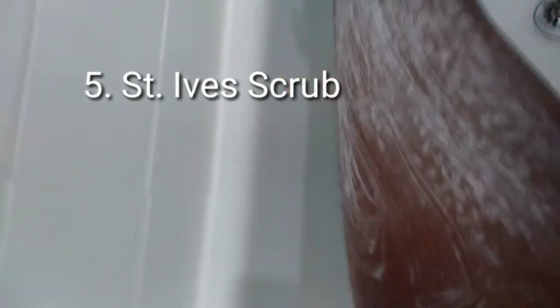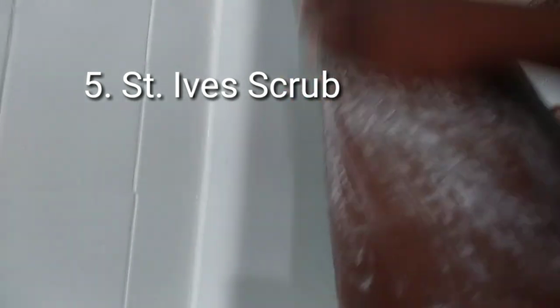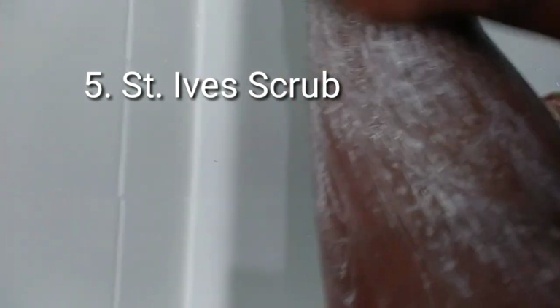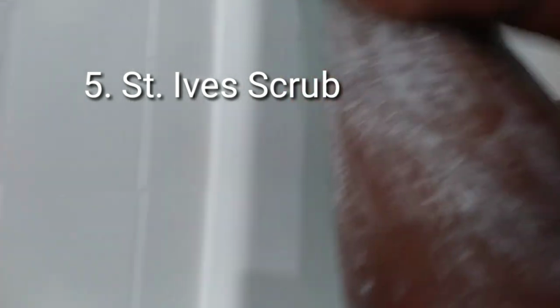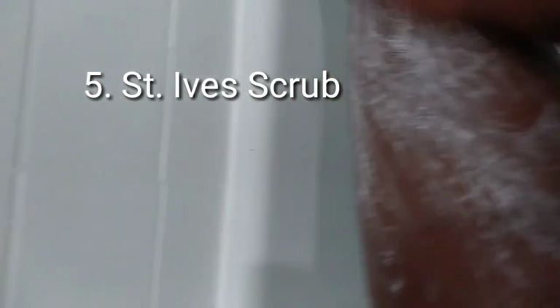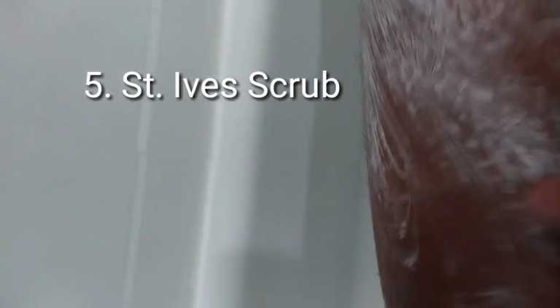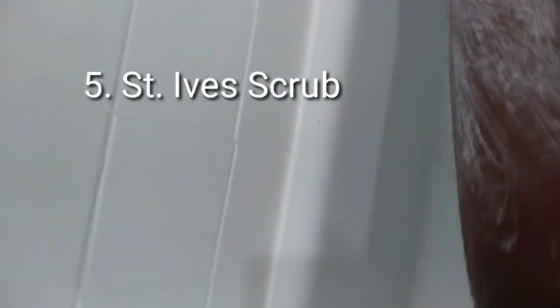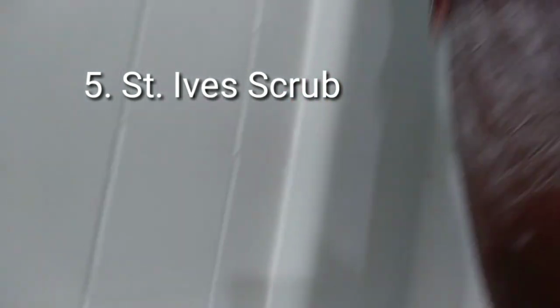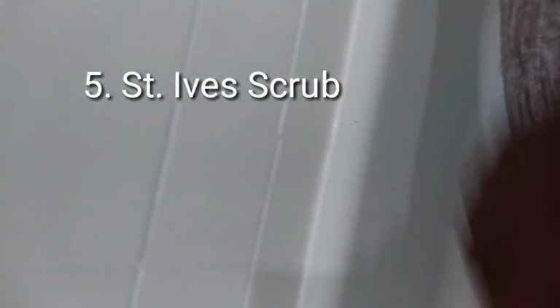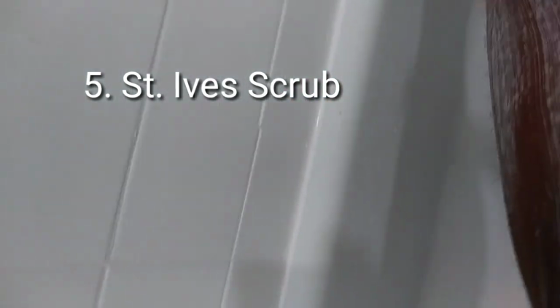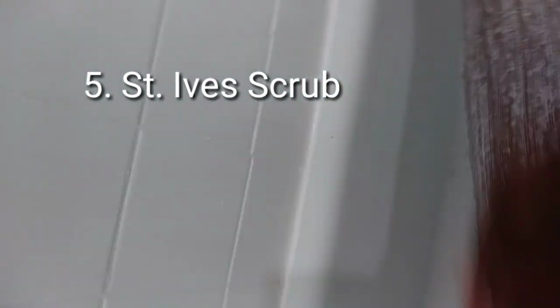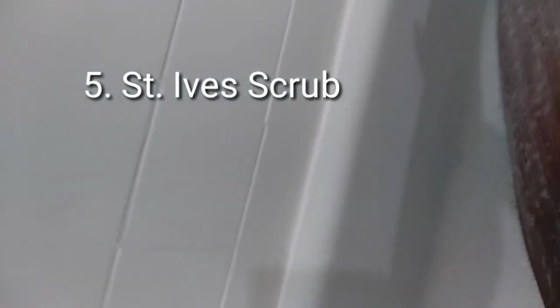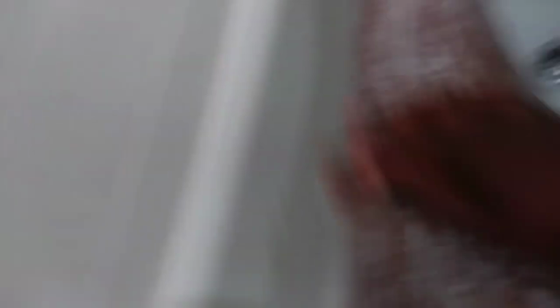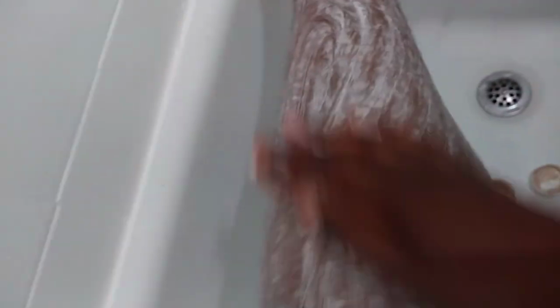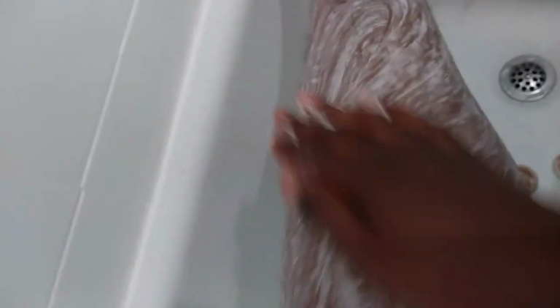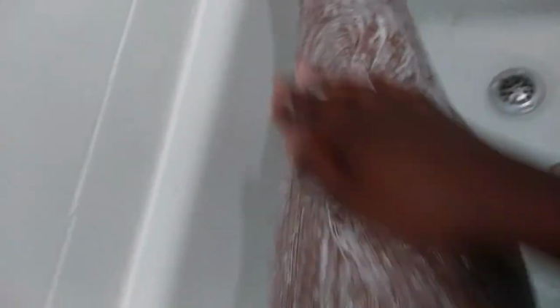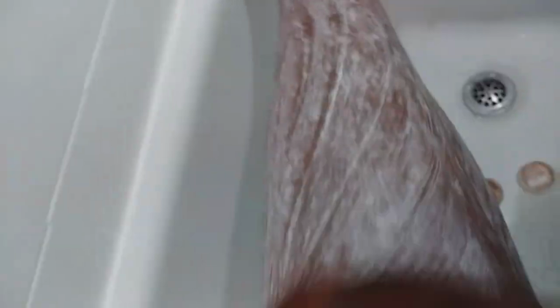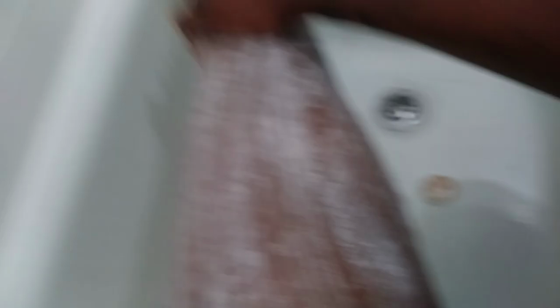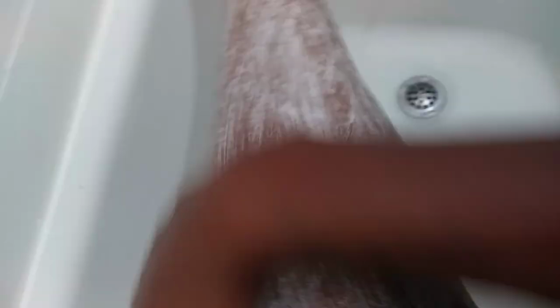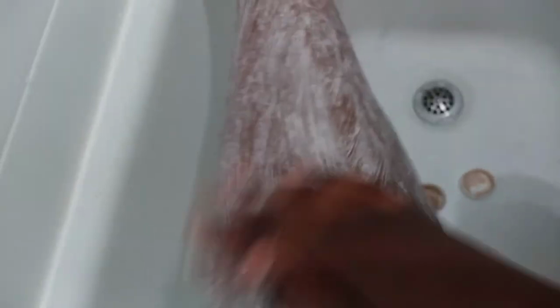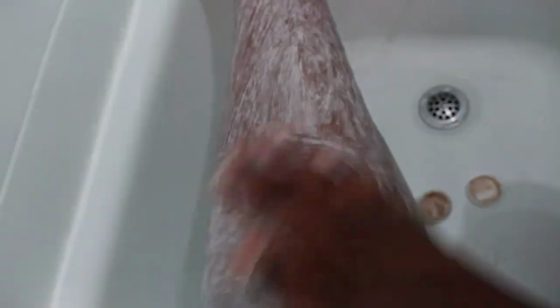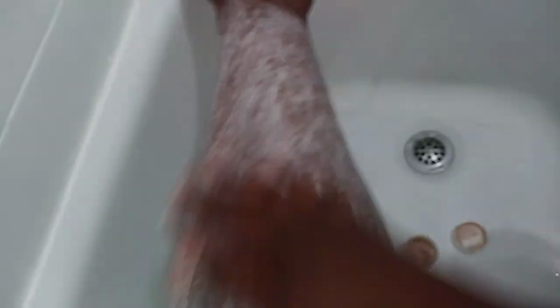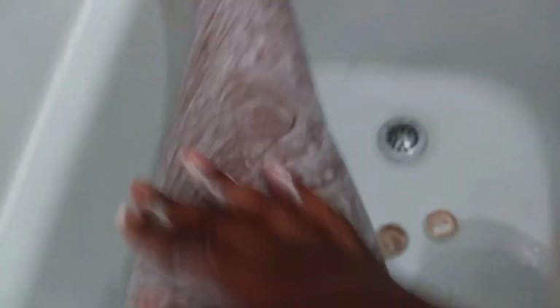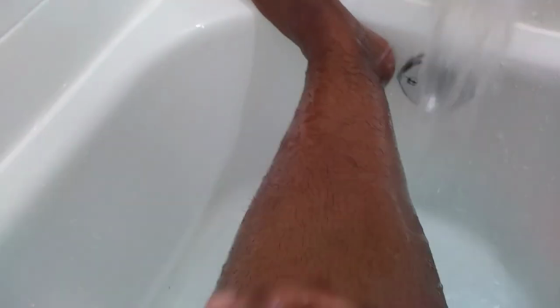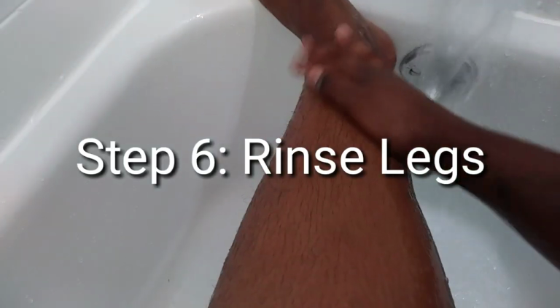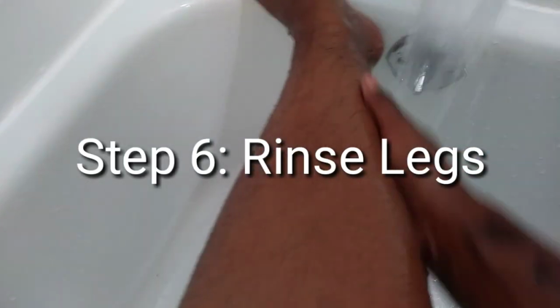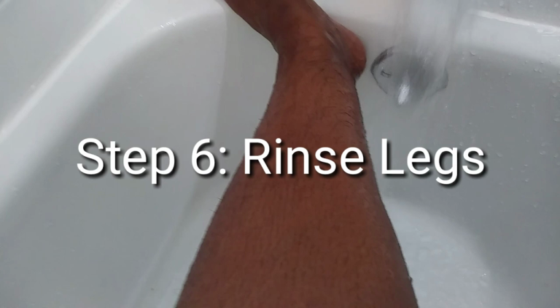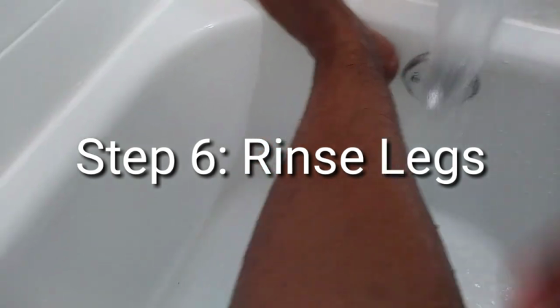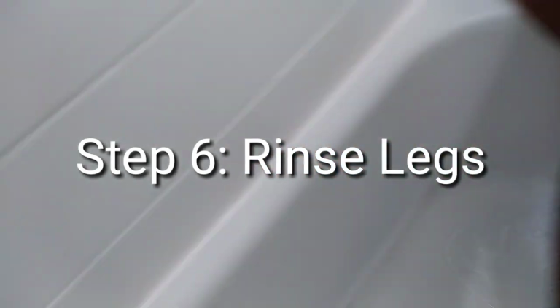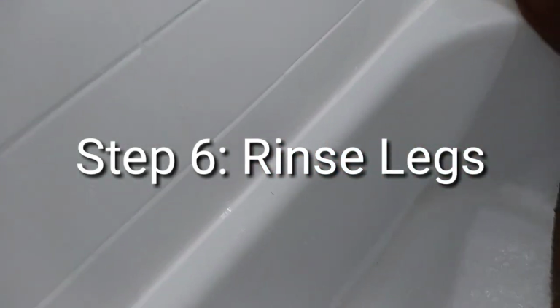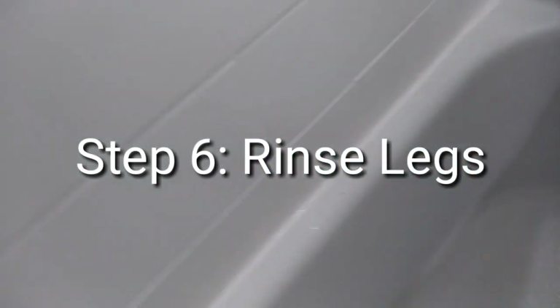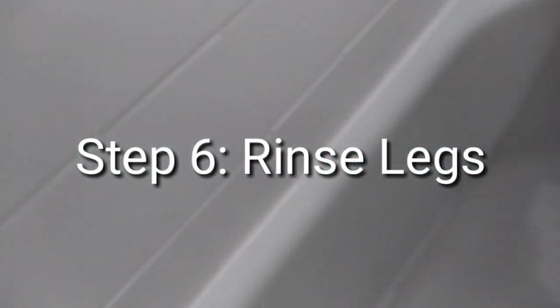Next, I use a St. Ives scrub just to get all the dead skin cells off. You can do this for approximately one or two minutes — you don't have to go like five minutes or so. And now step six, I just rinse my legs.